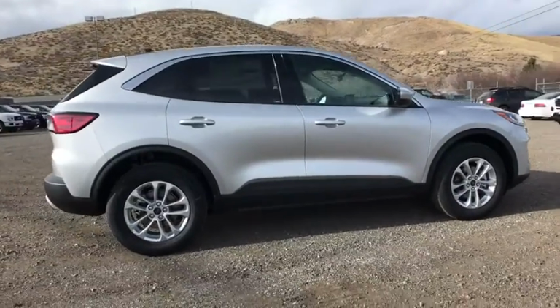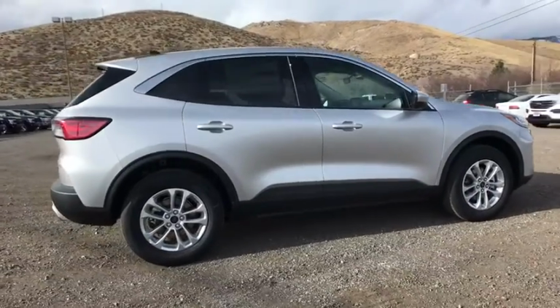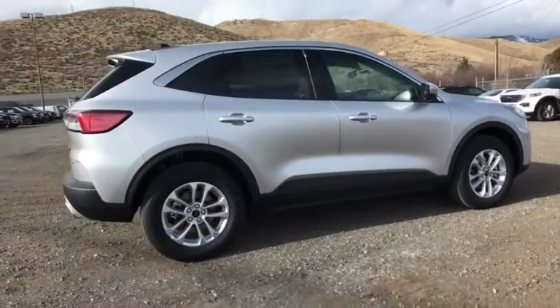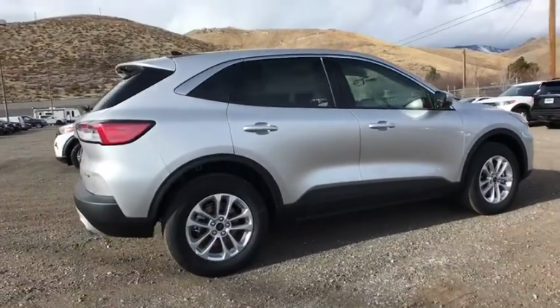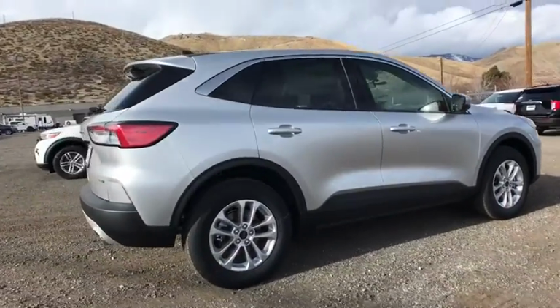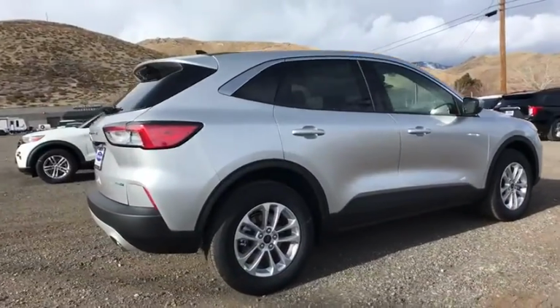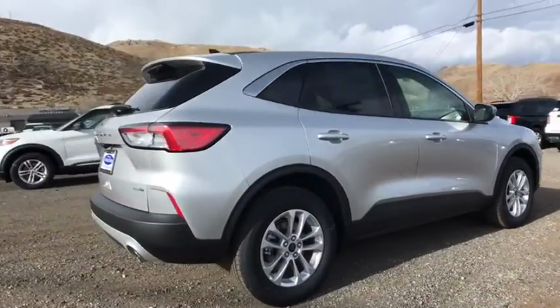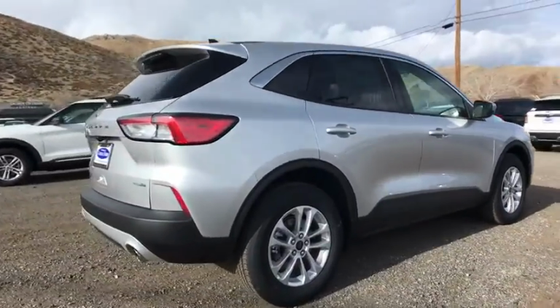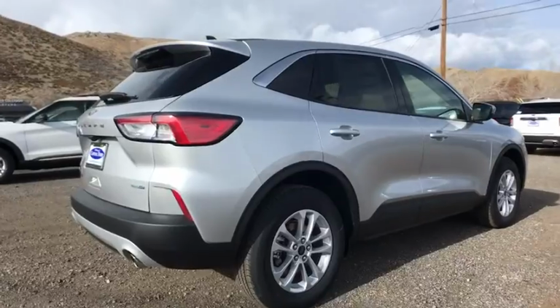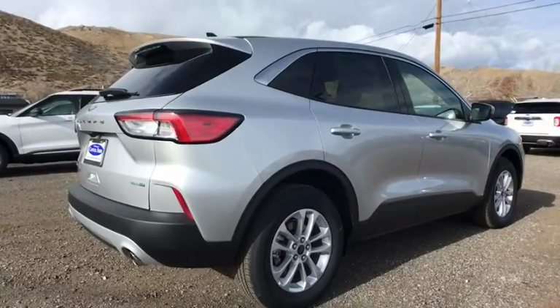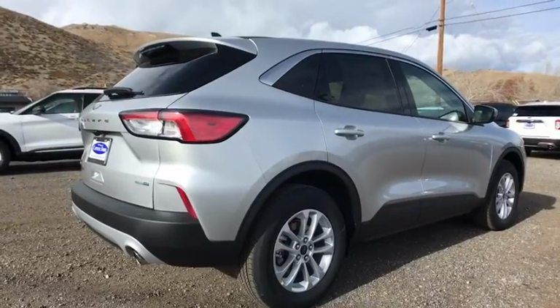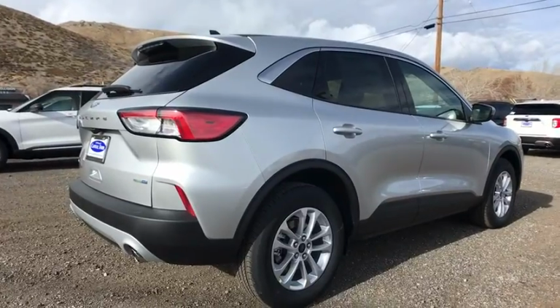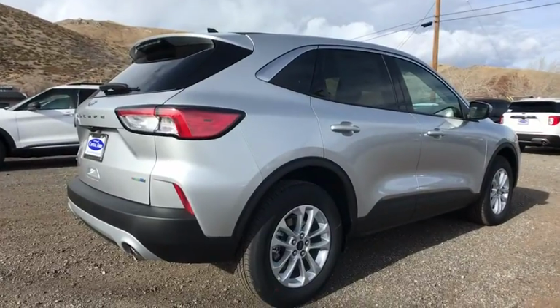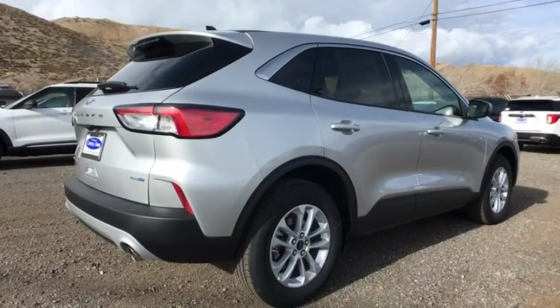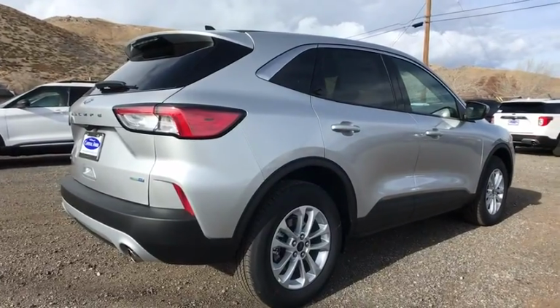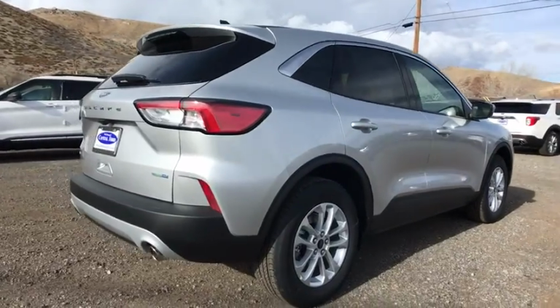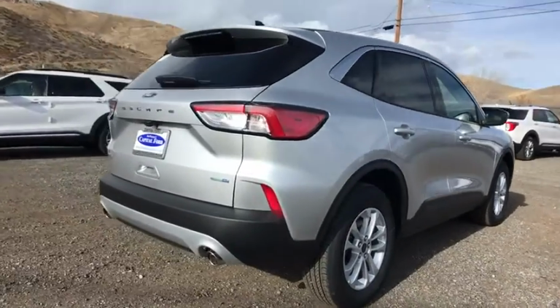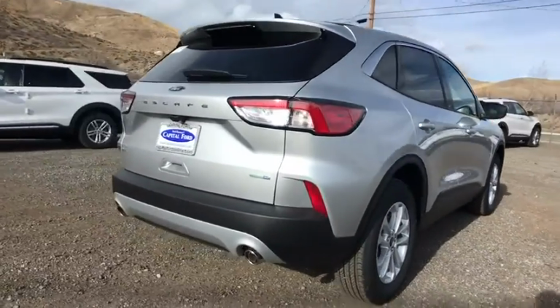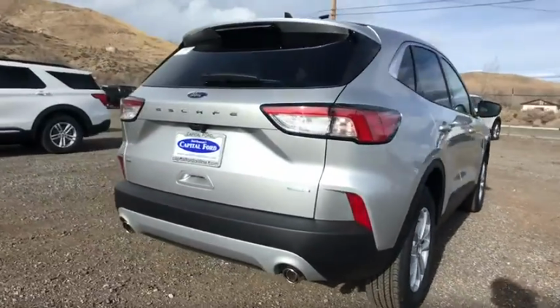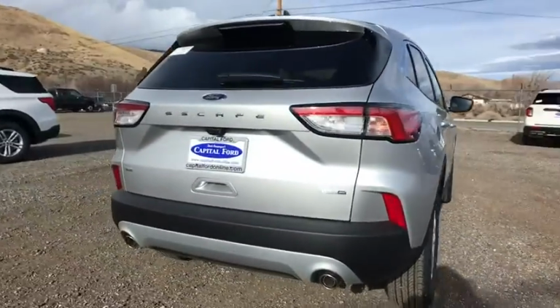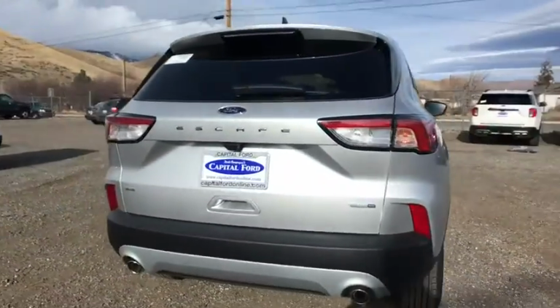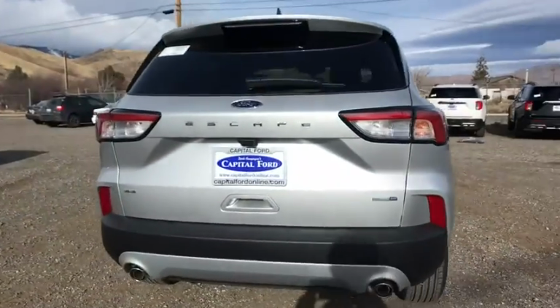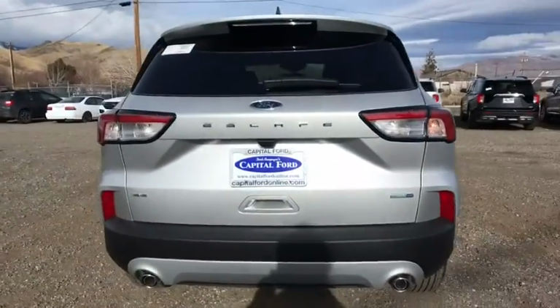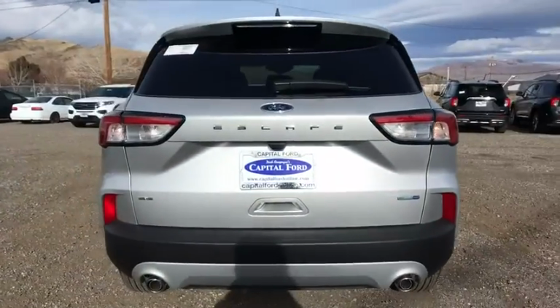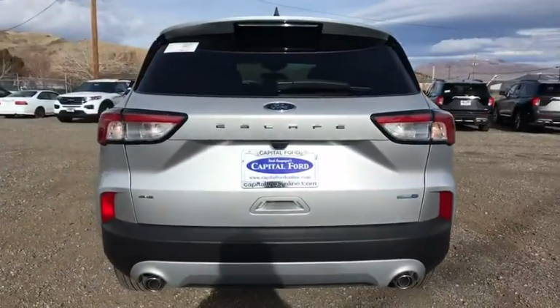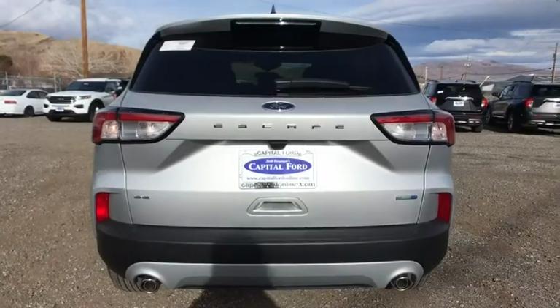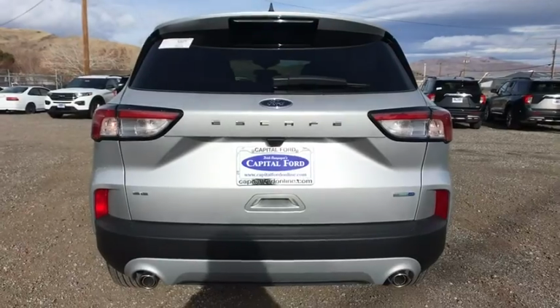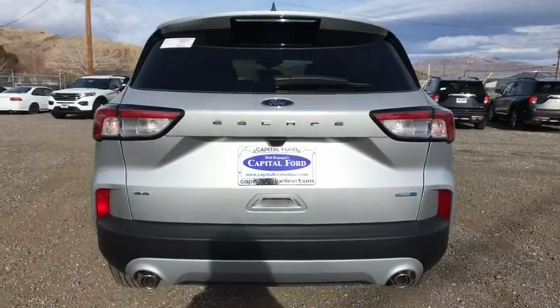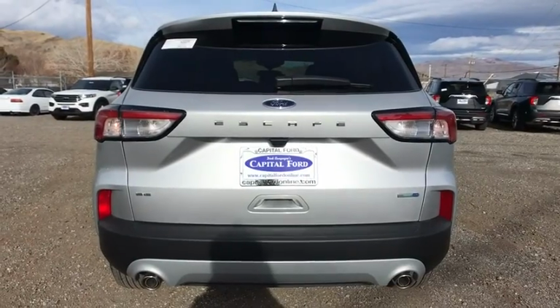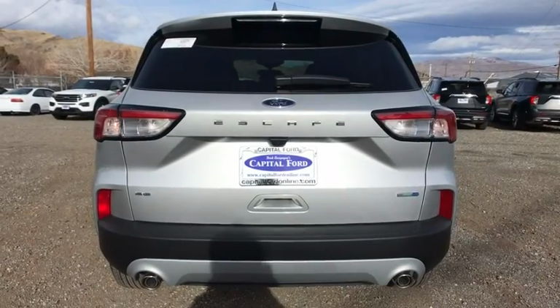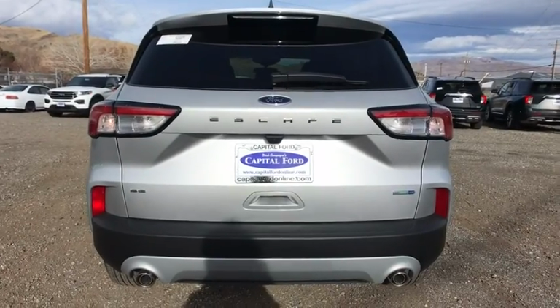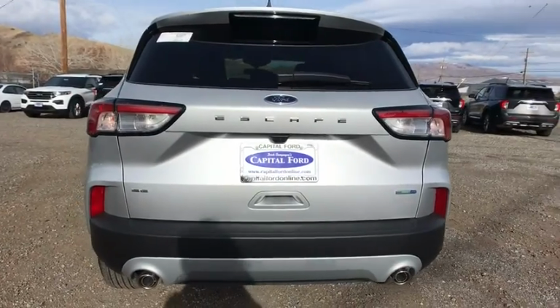Here are some of this vehicle's great options: traction control, stability control, anti-lock braking system, keyless entry, cruise control, compass, power brakes.